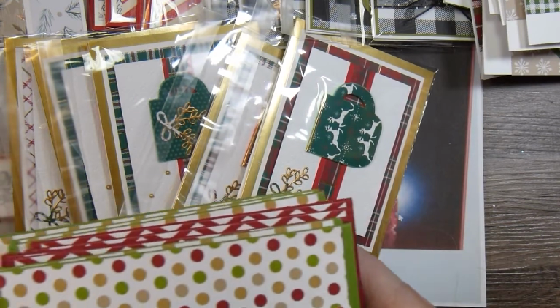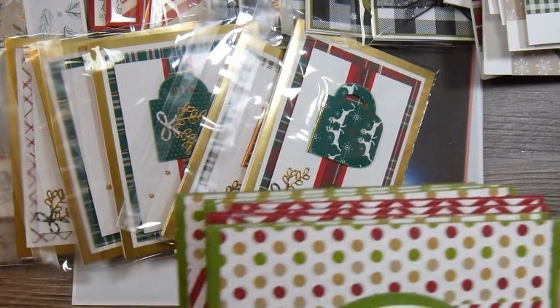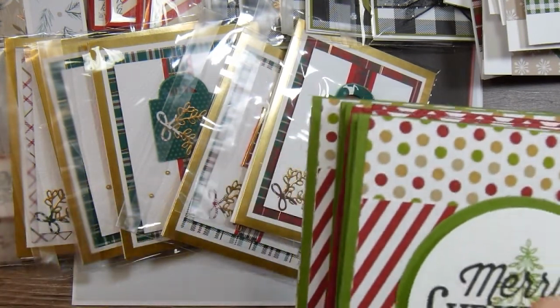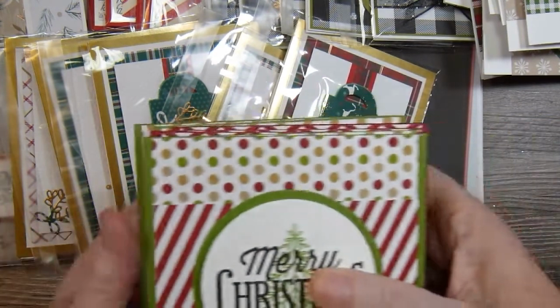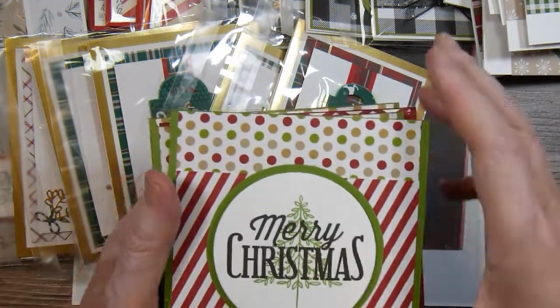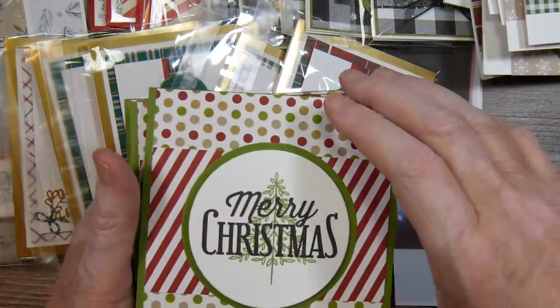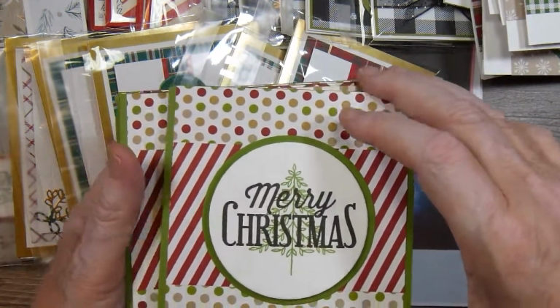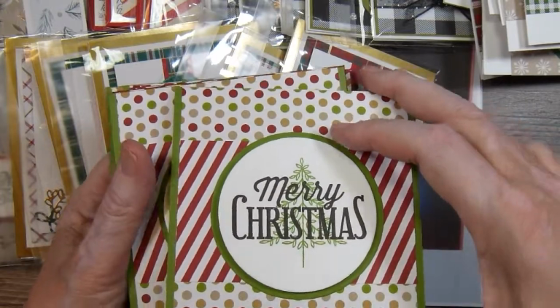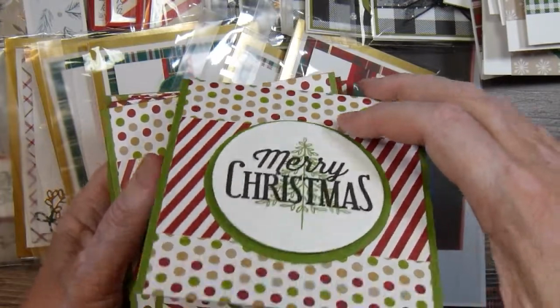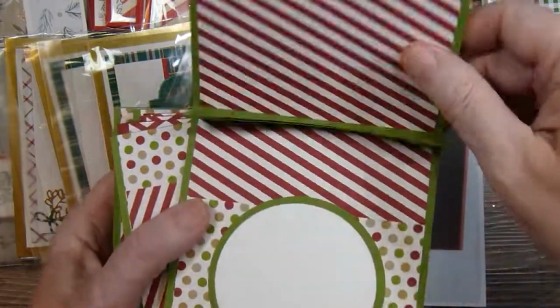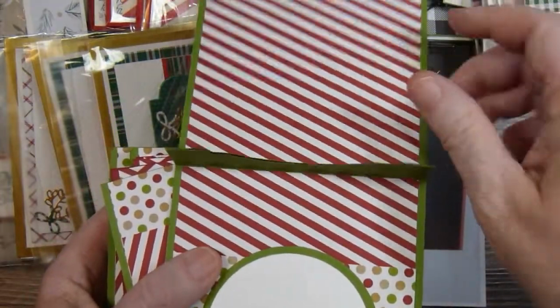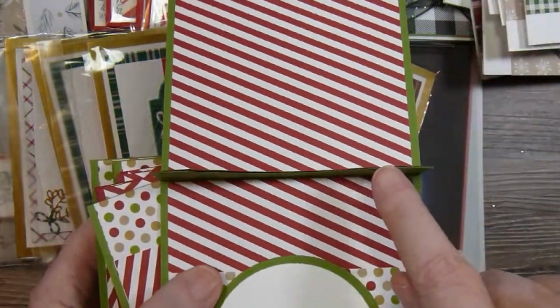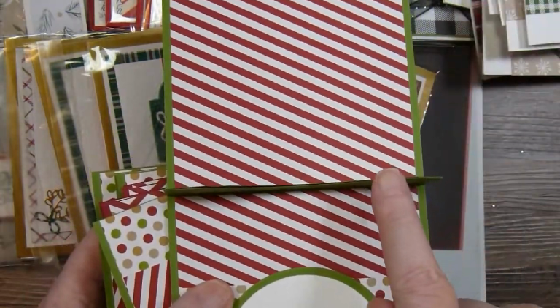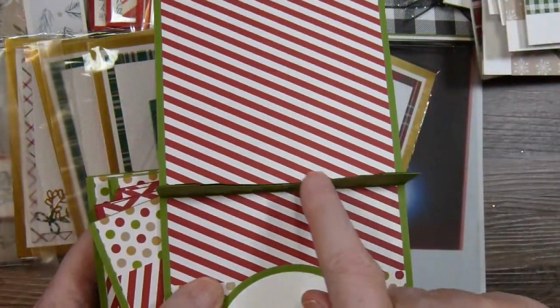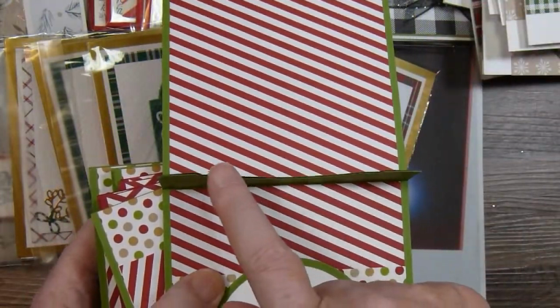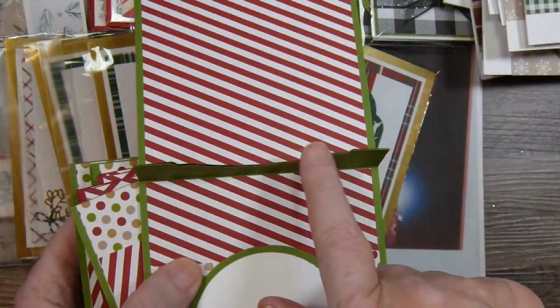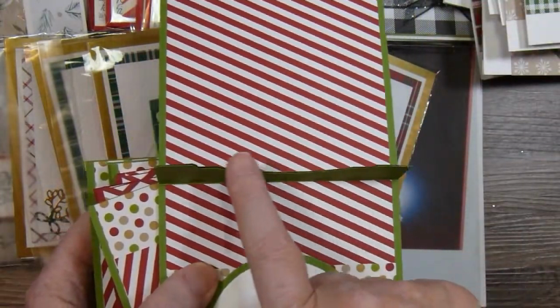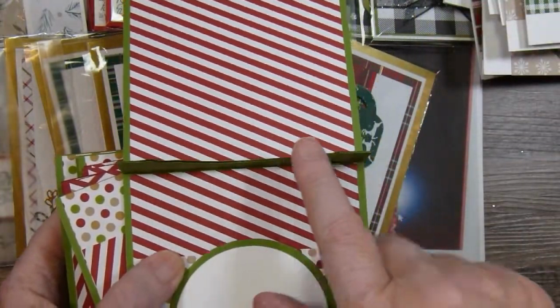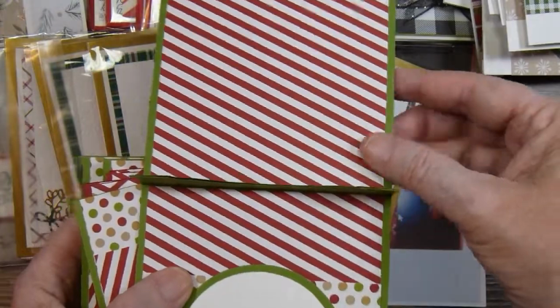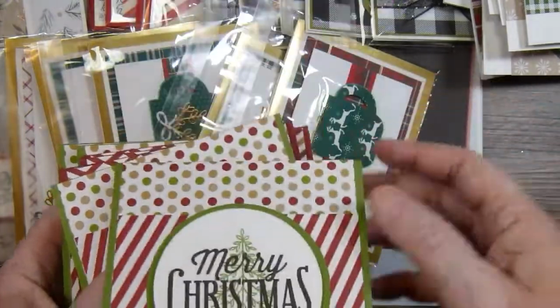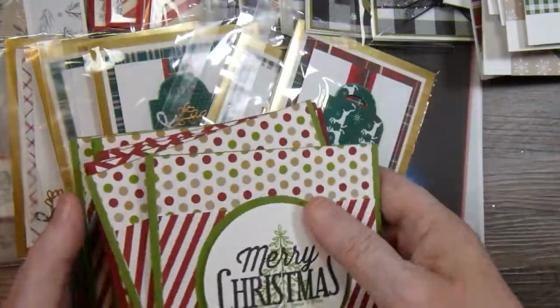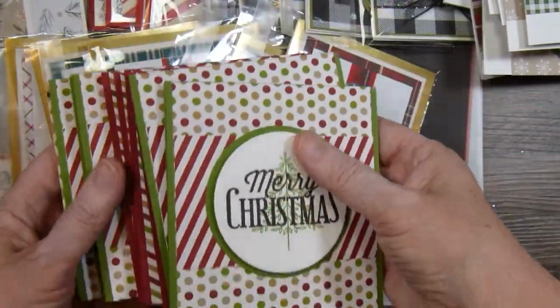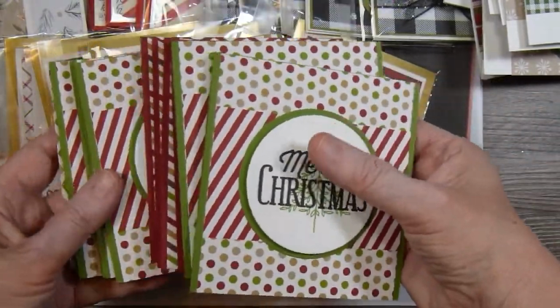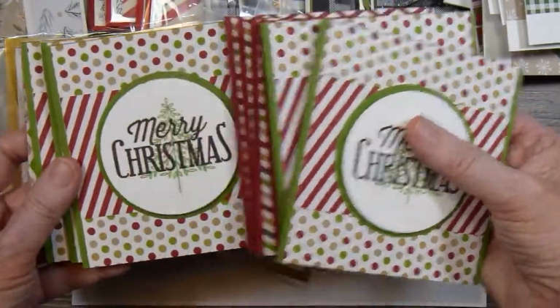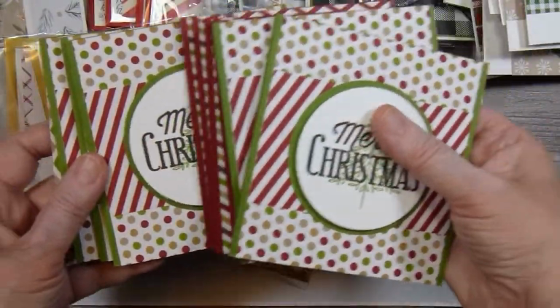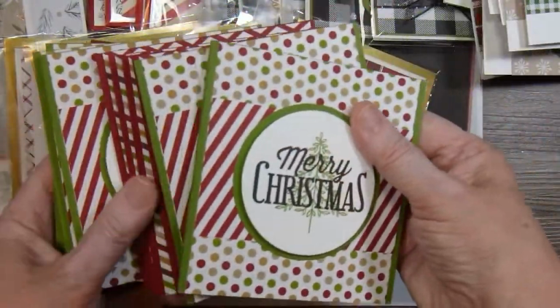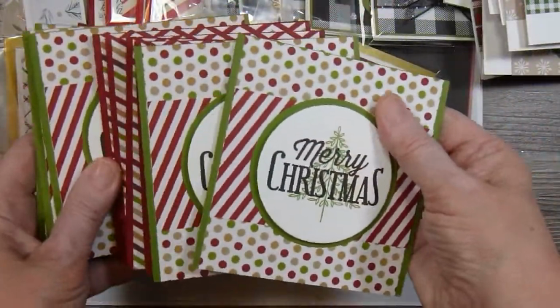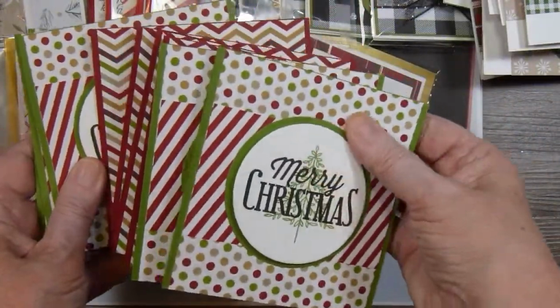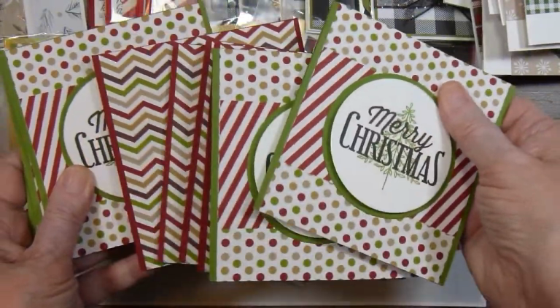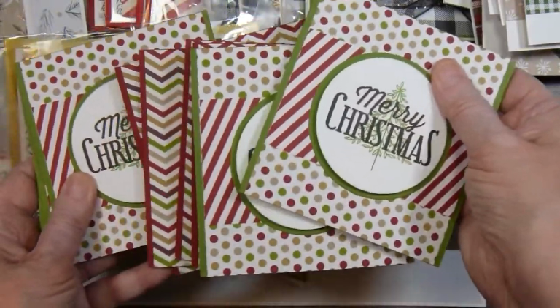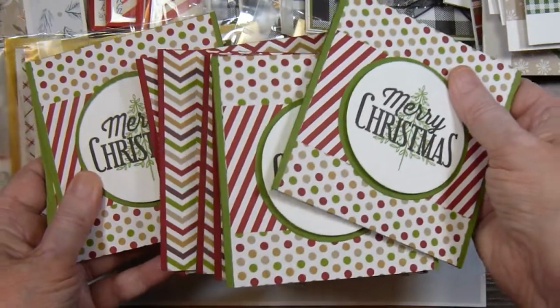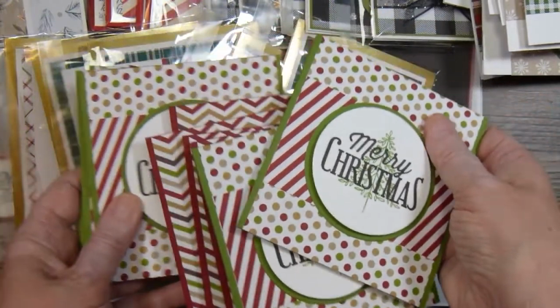For June I made gift card holders. The gift card goes into this slot here, just with different patterns of paper.